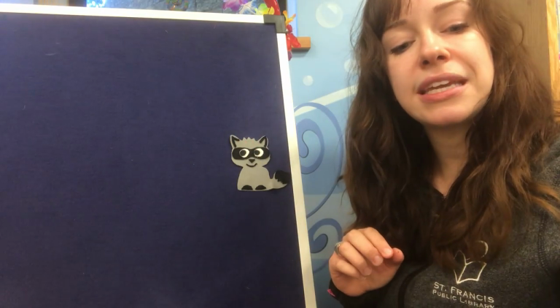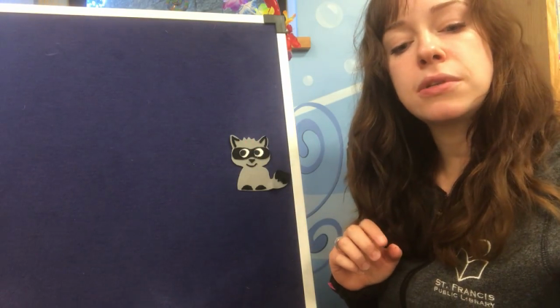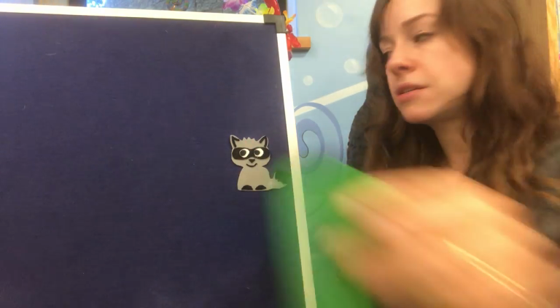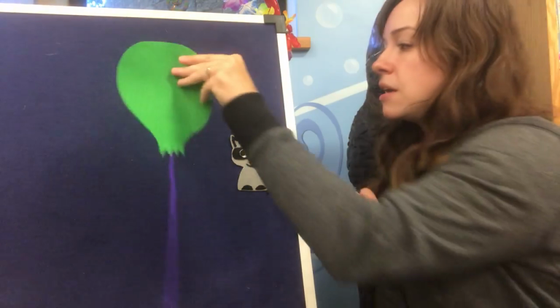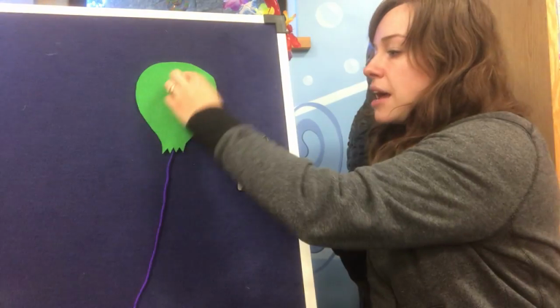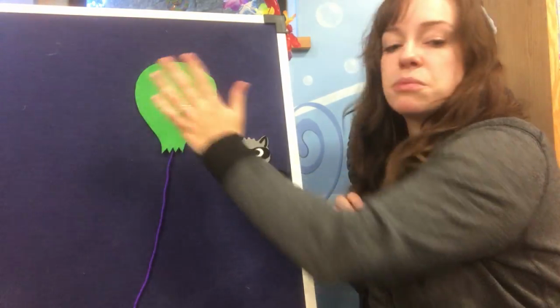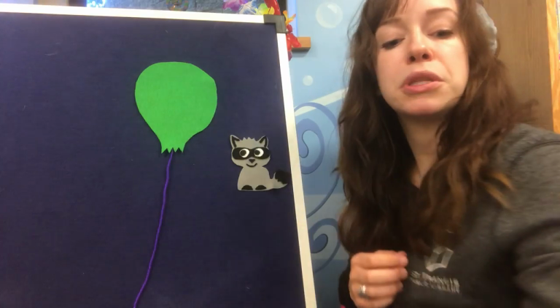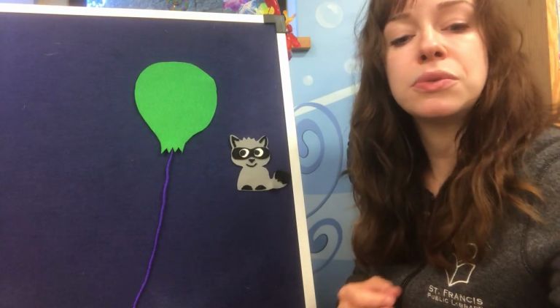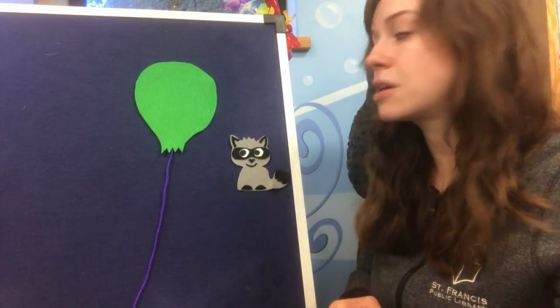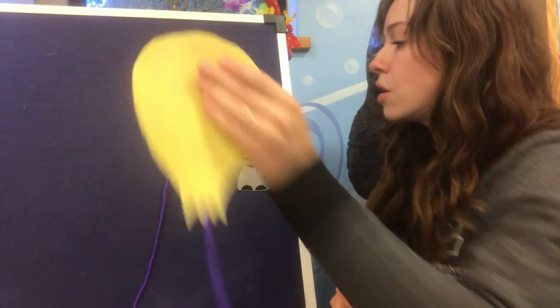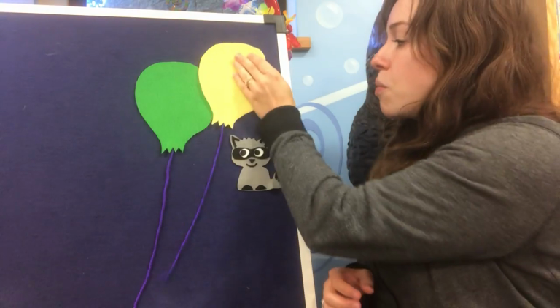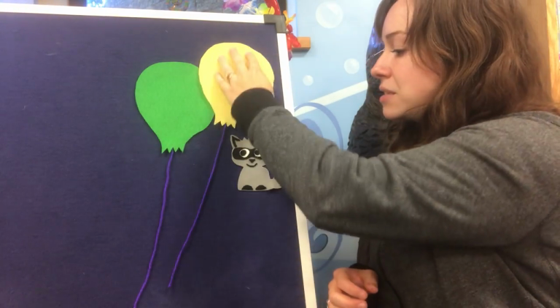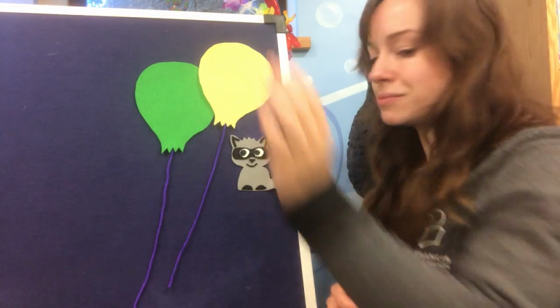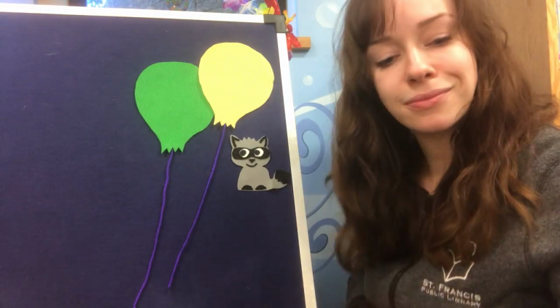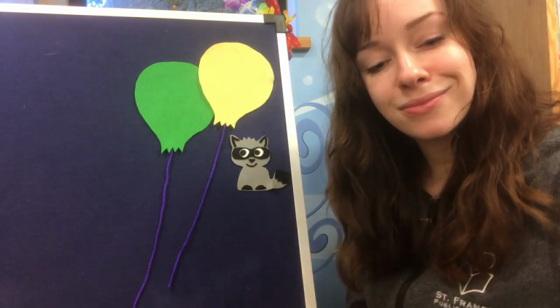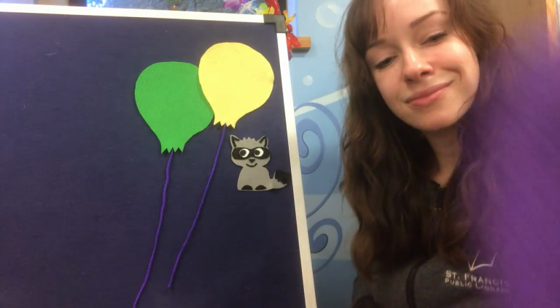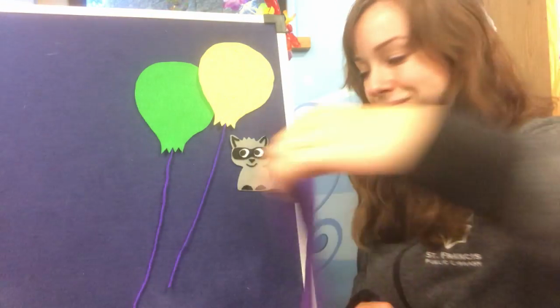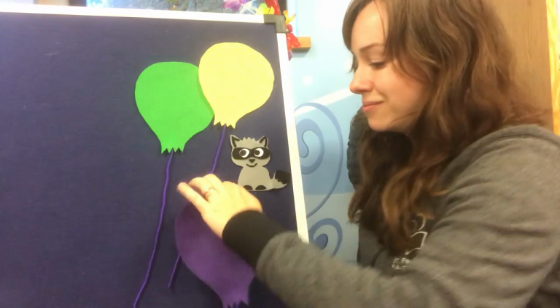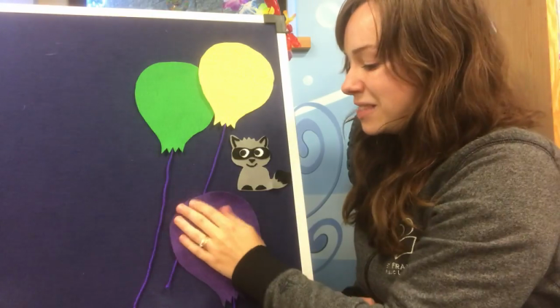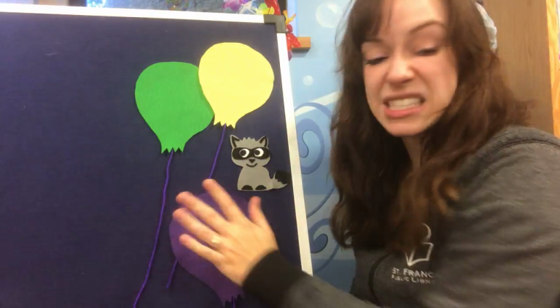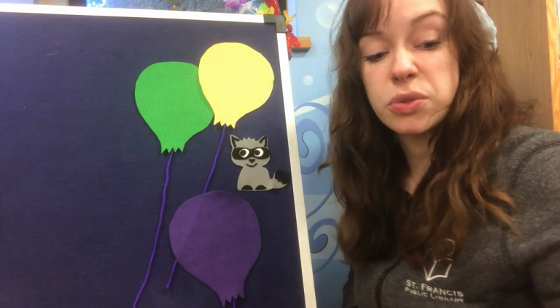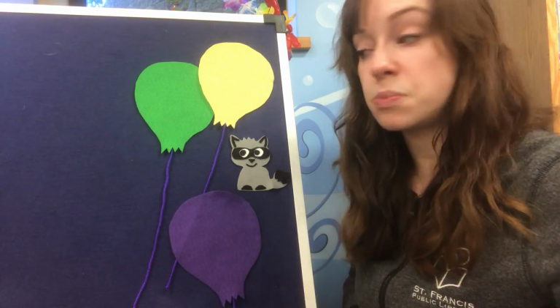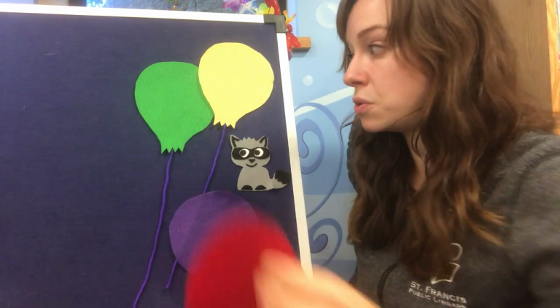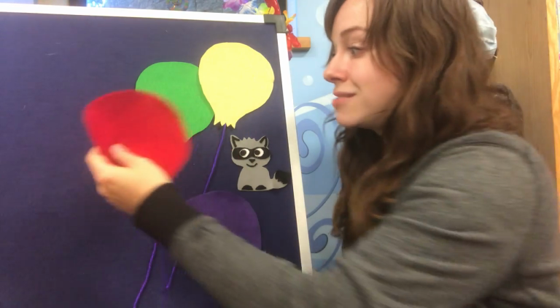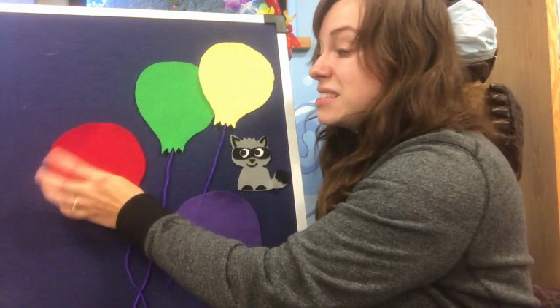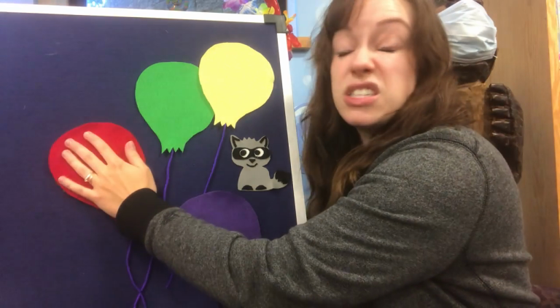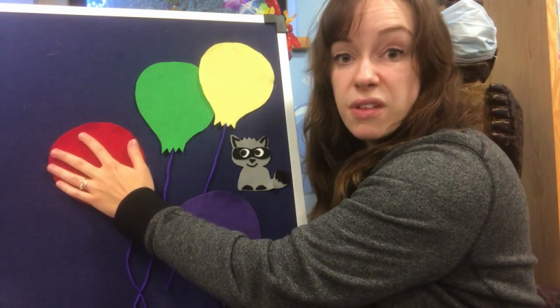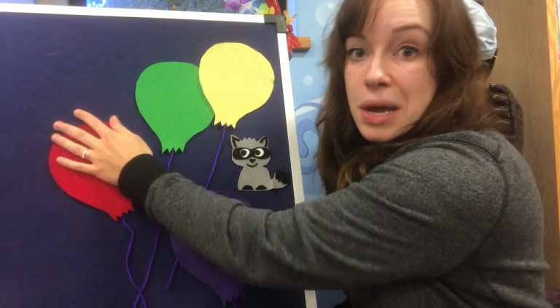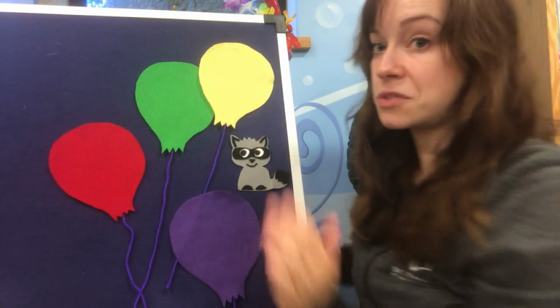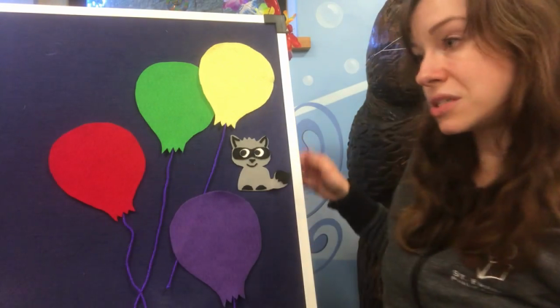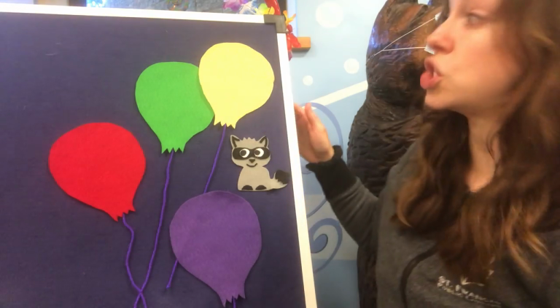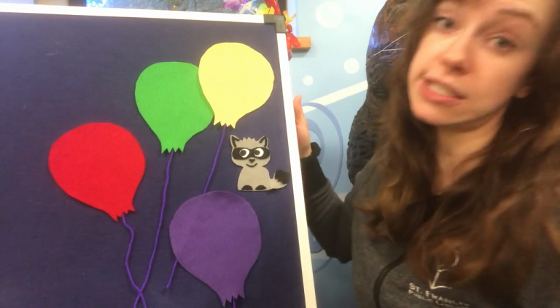I'm going to have the raccoon sitting out with some of the balloons around him. The nice thing about these balloons is that they don't fly away afterwards, which is awesome.